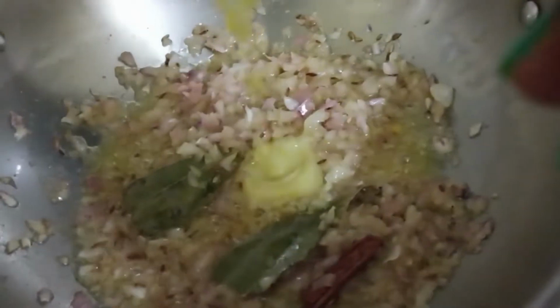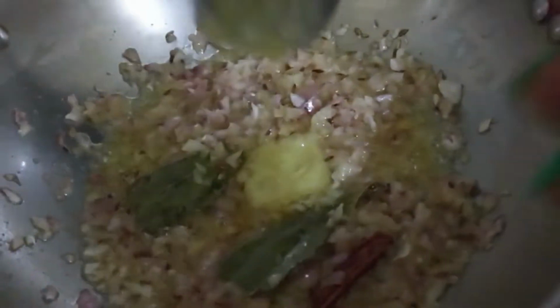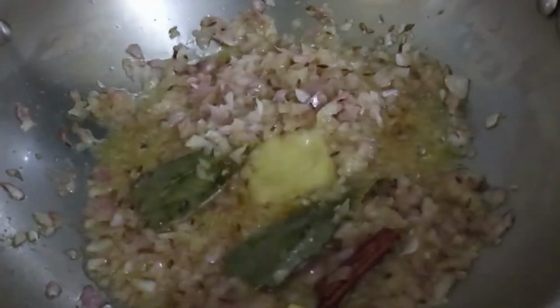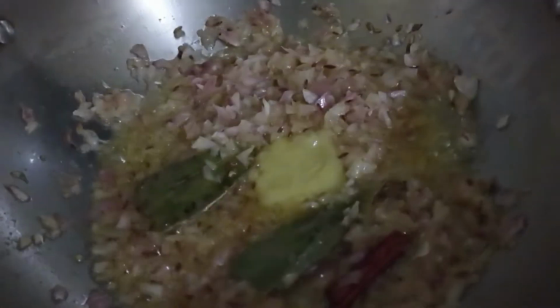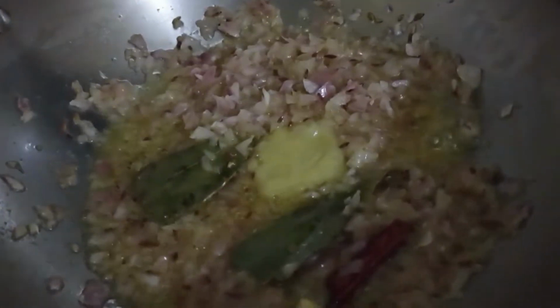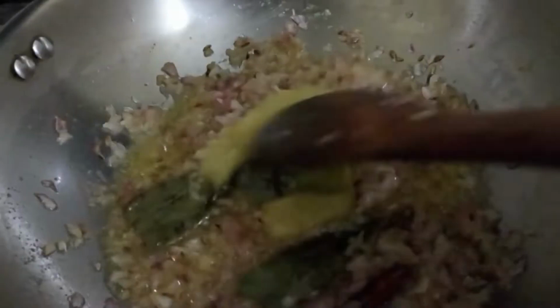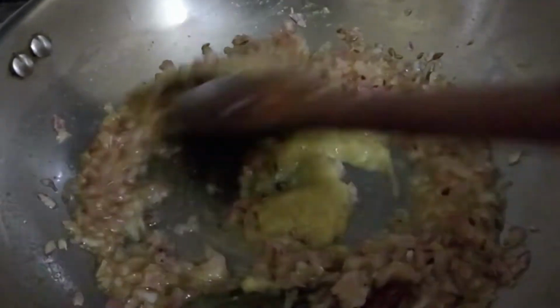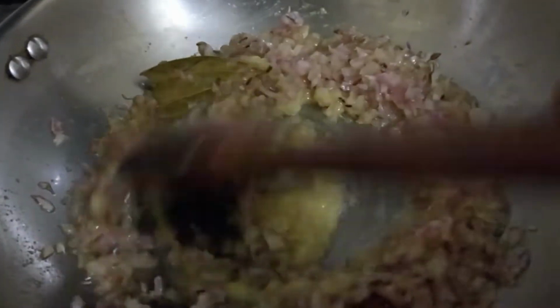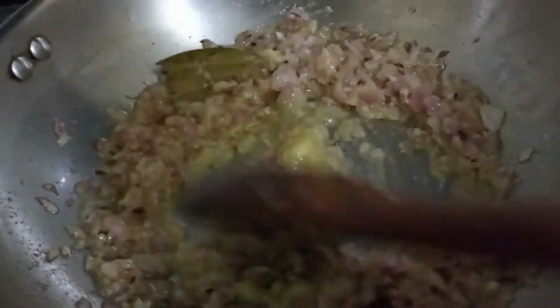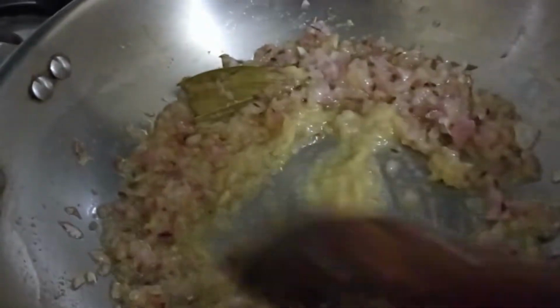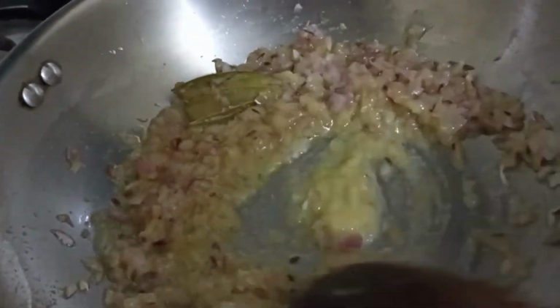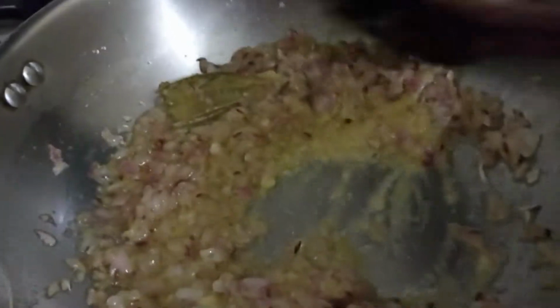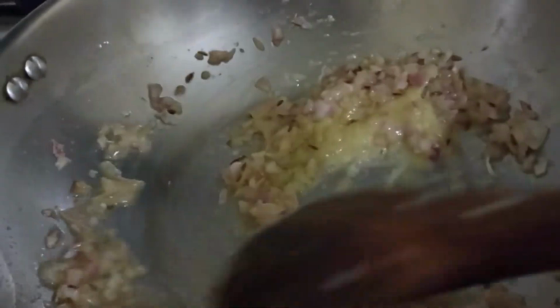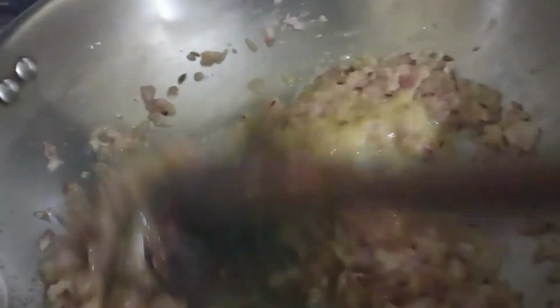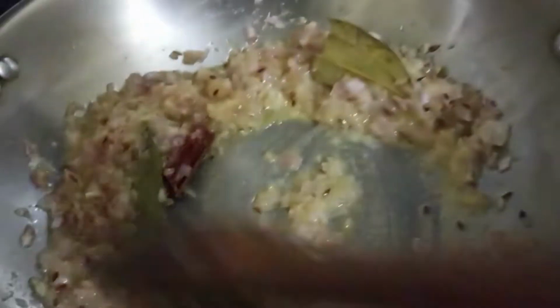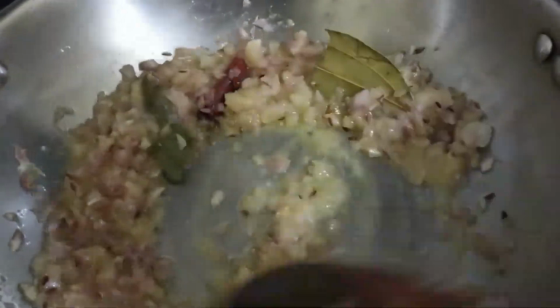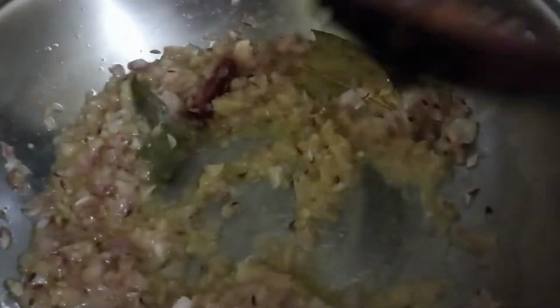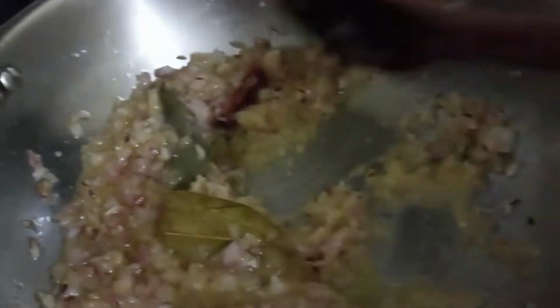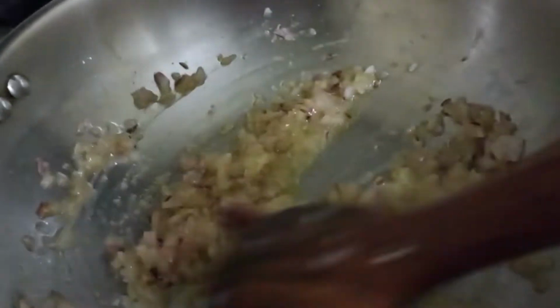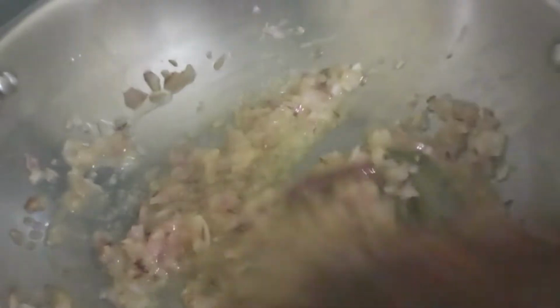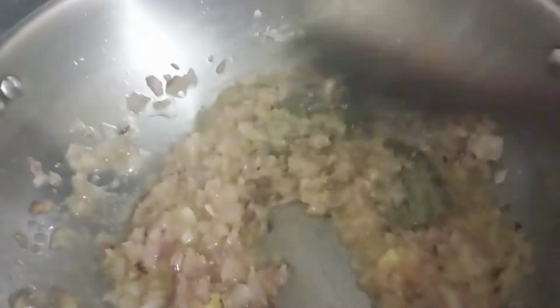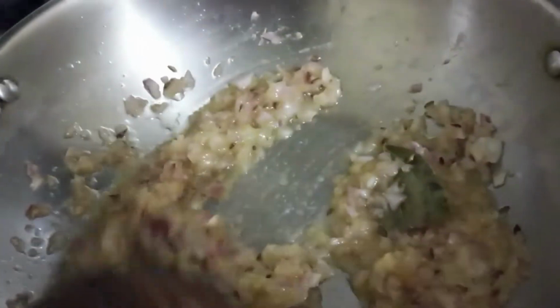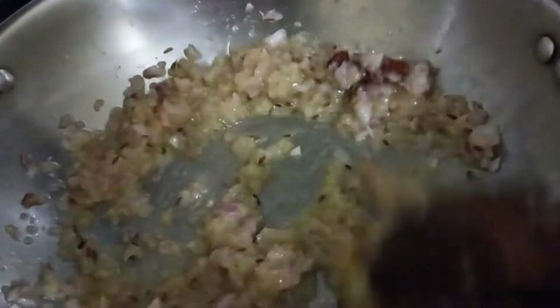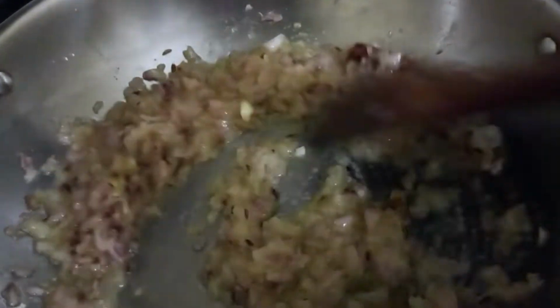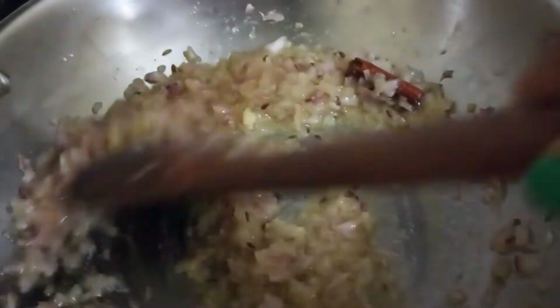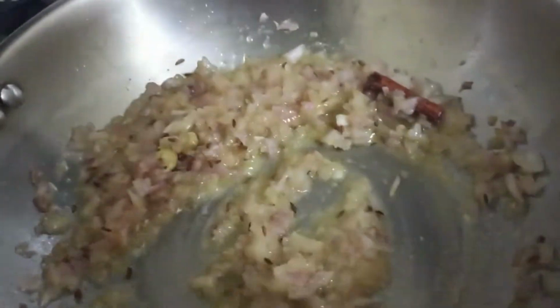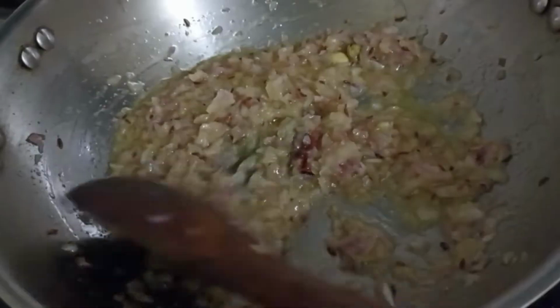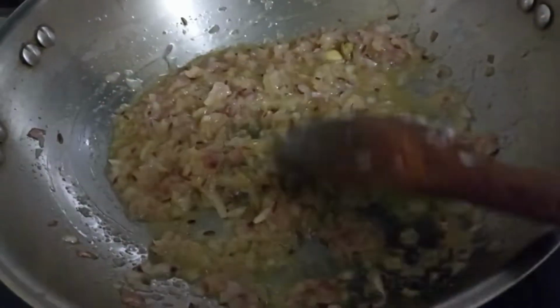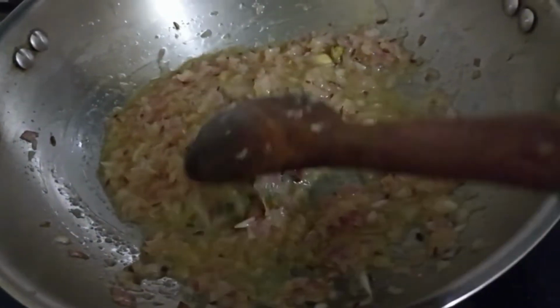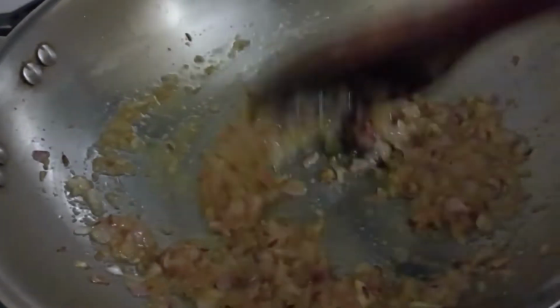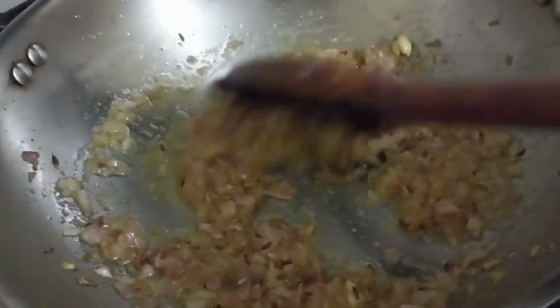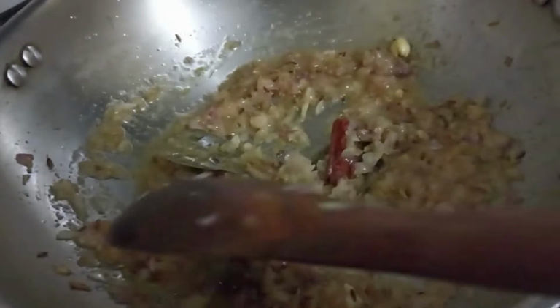Mix it well and cook it till the raw smell of the ginger garlic fades off. The raw smell of the ginger garlic has faded off.